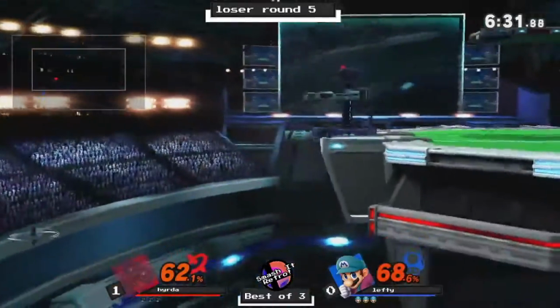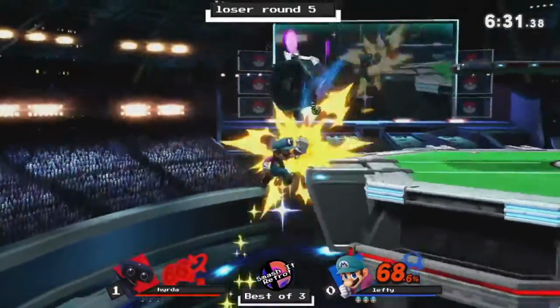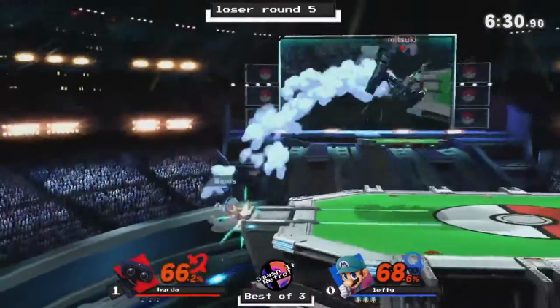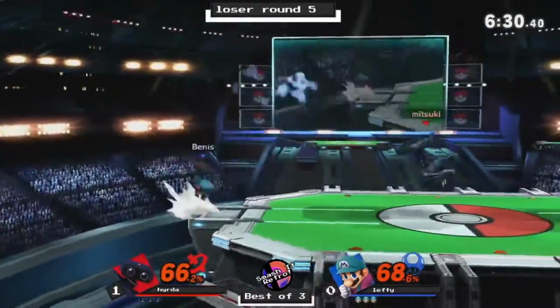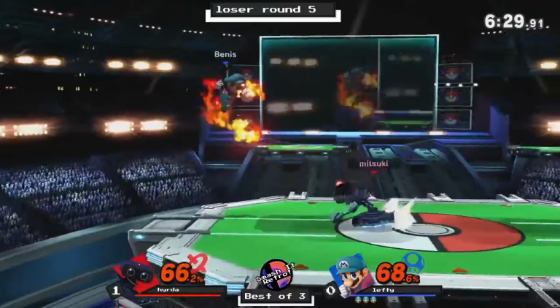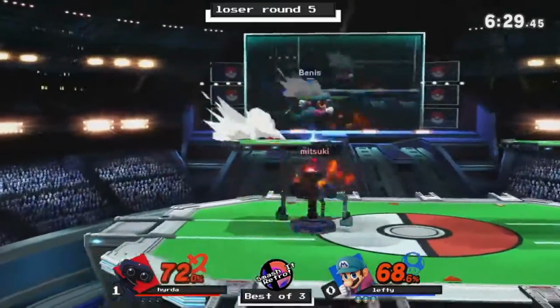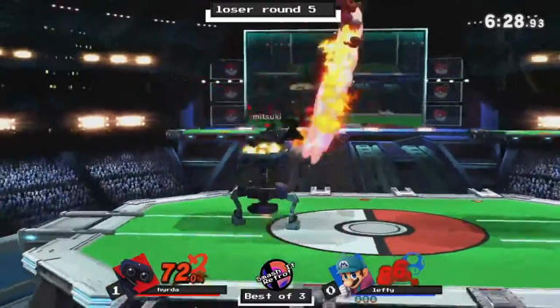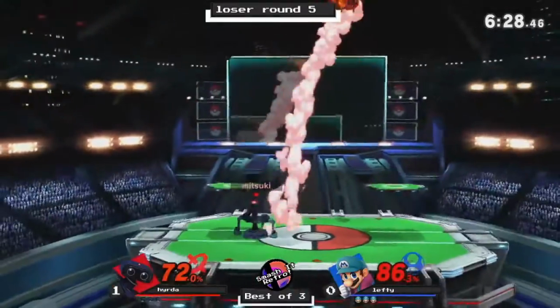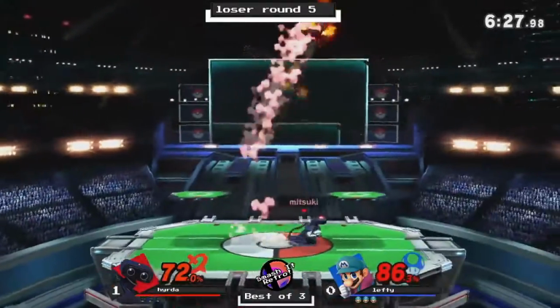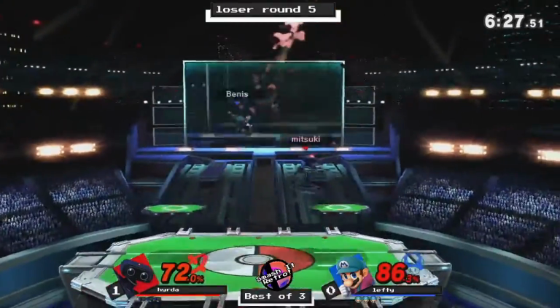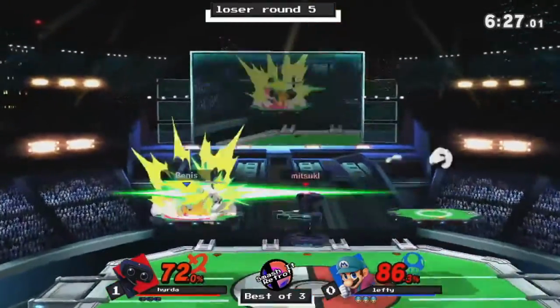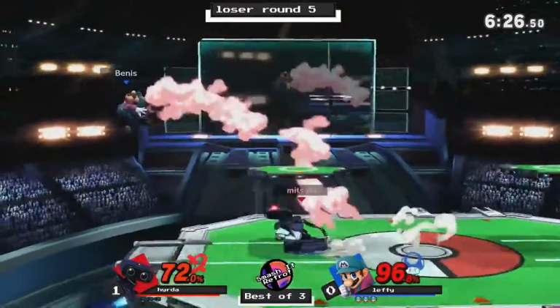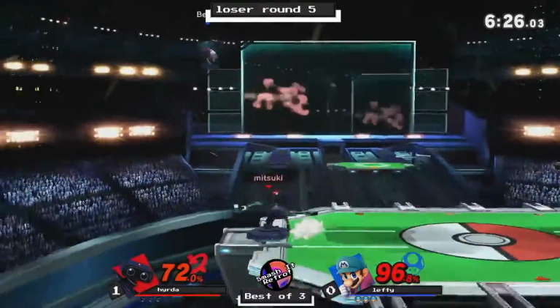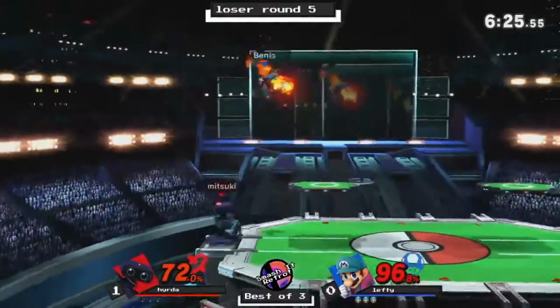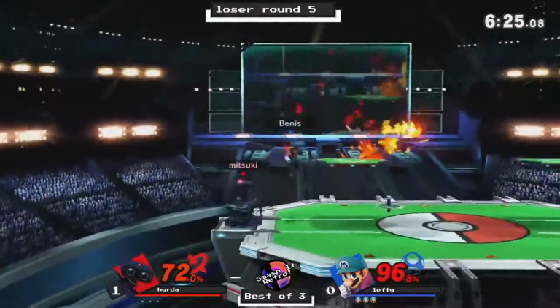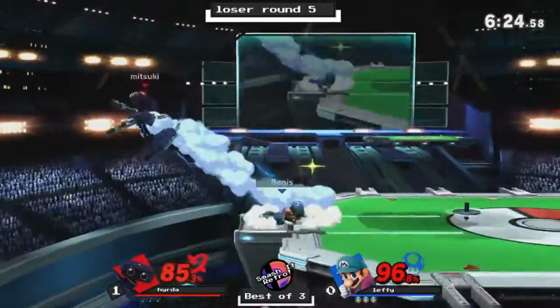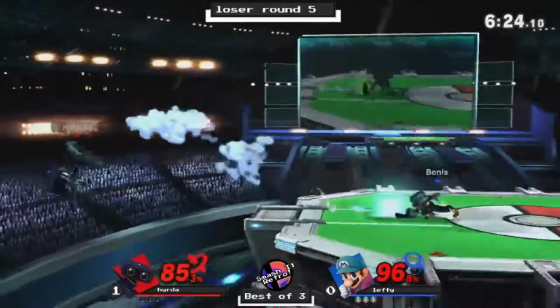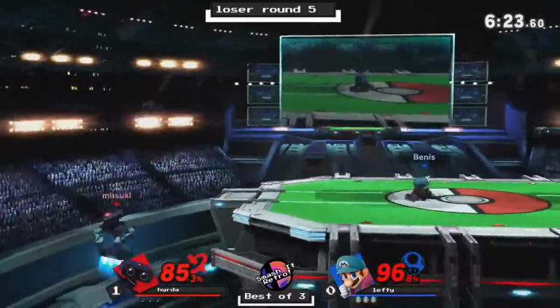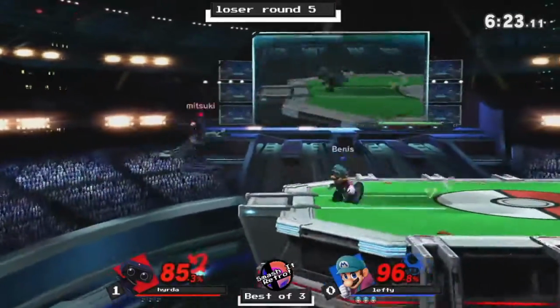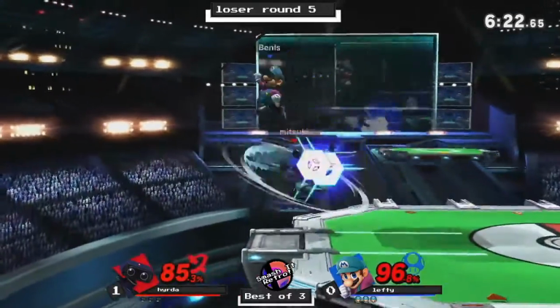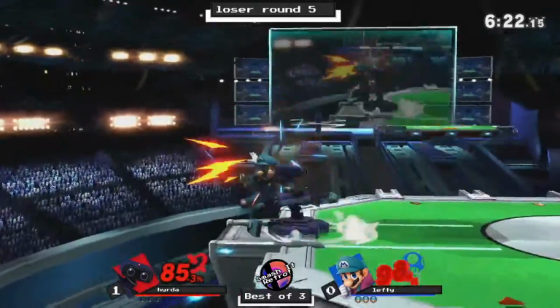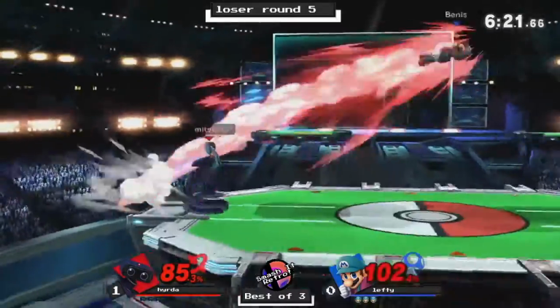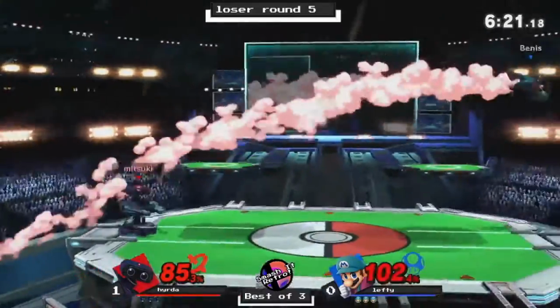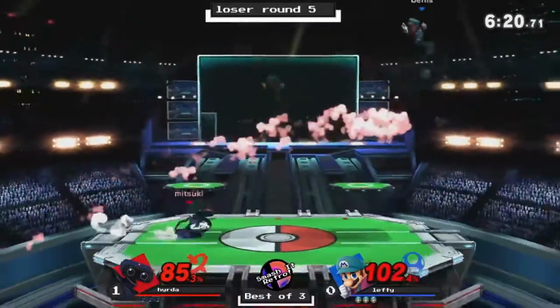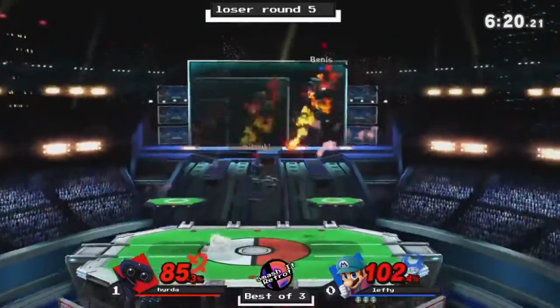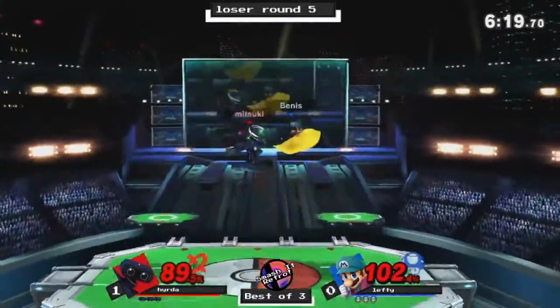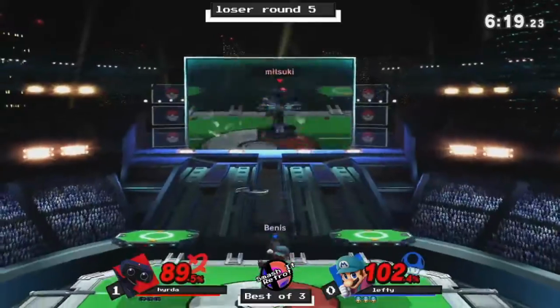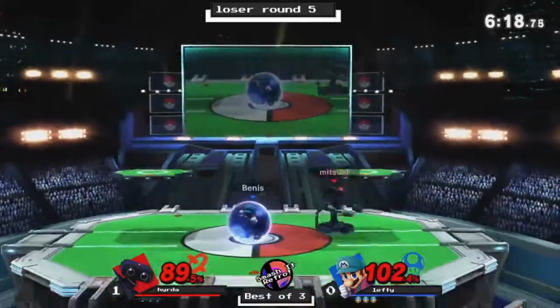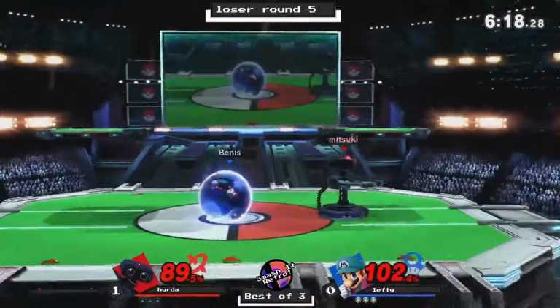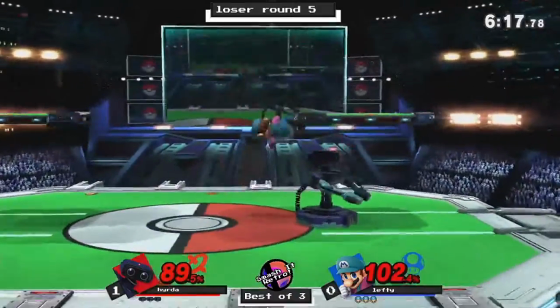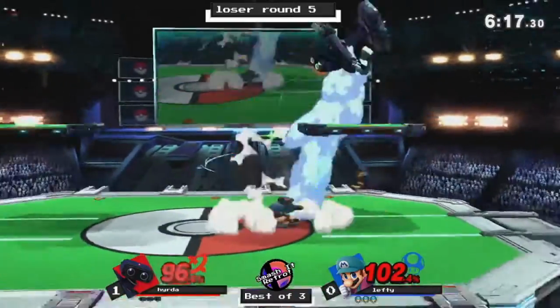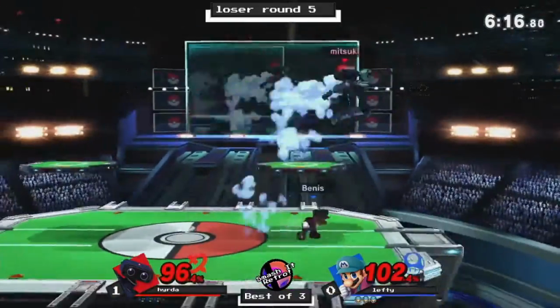But Bean gets grabbed here. Hydra with the up smash on stage, hits him with the top, and a preemptive side B — as Bean cannot punish the on-stage side B.